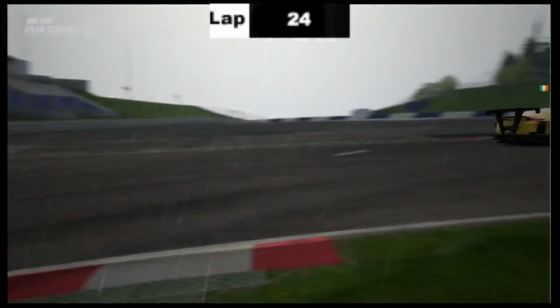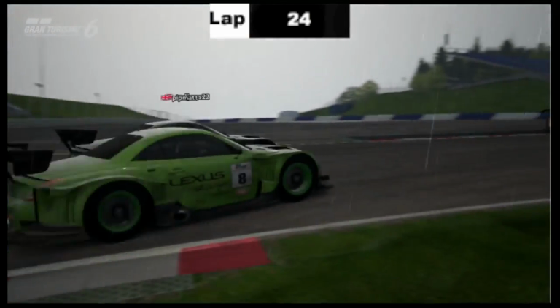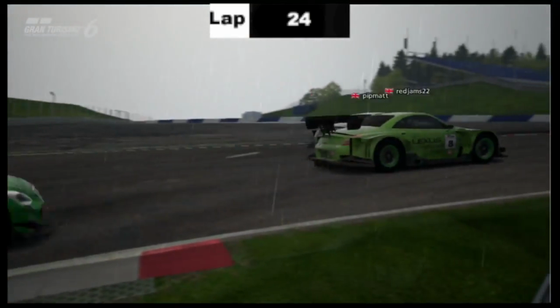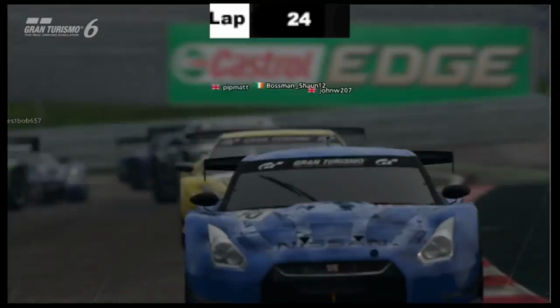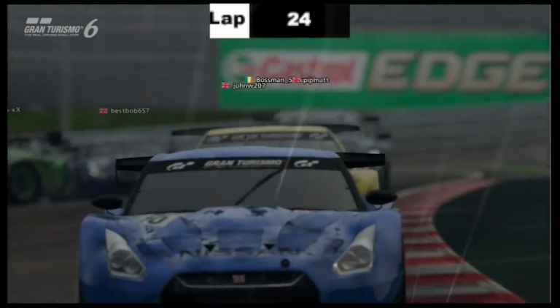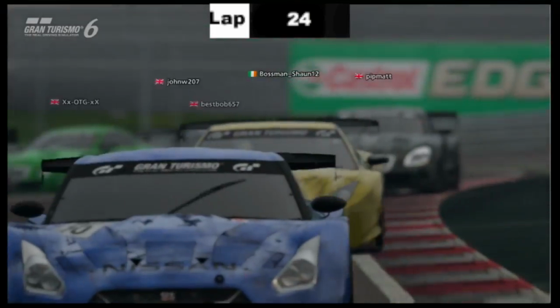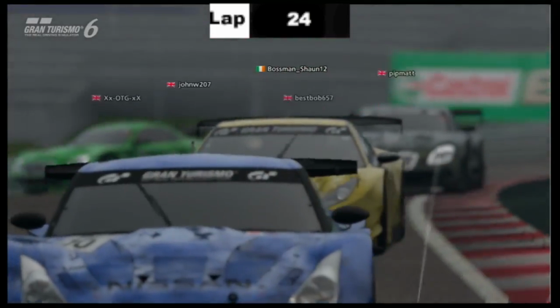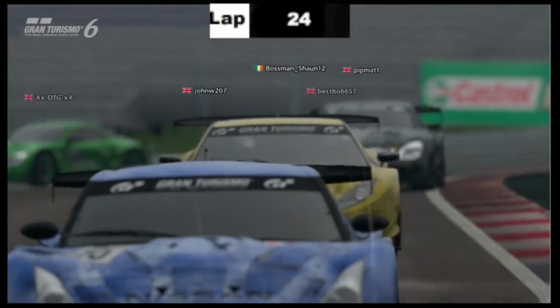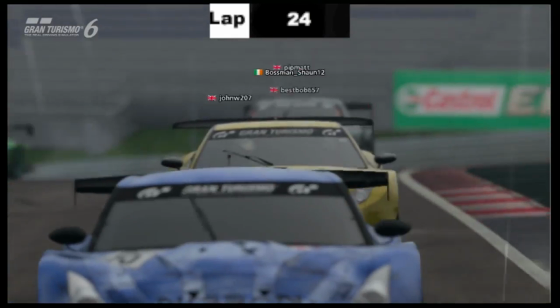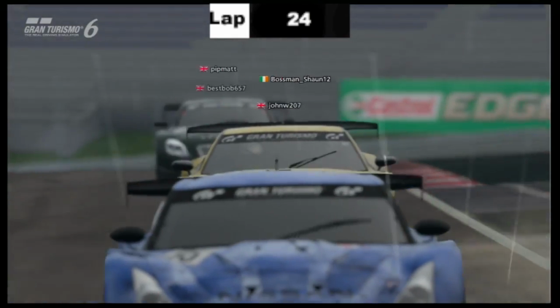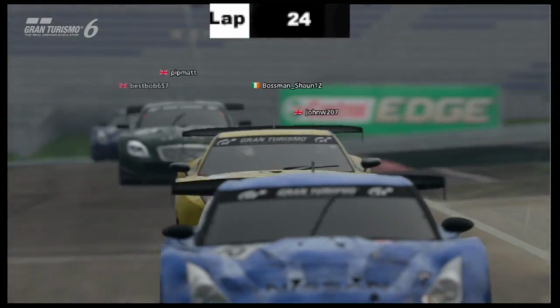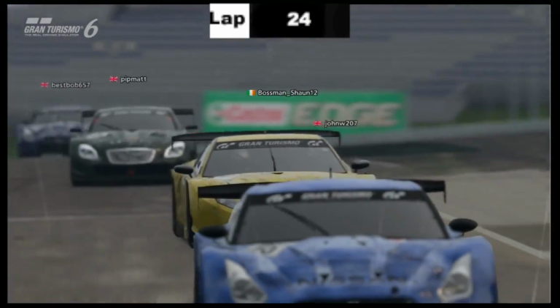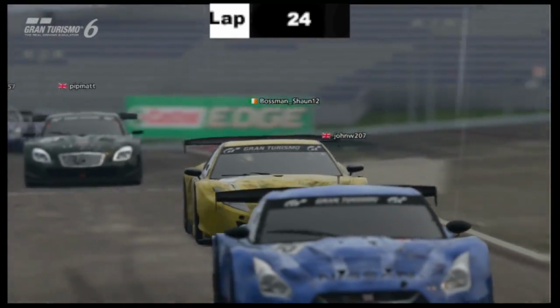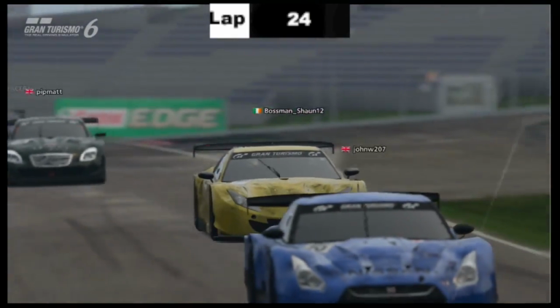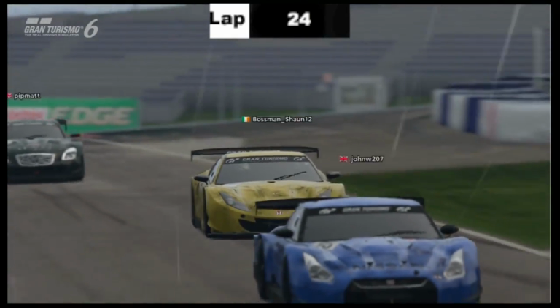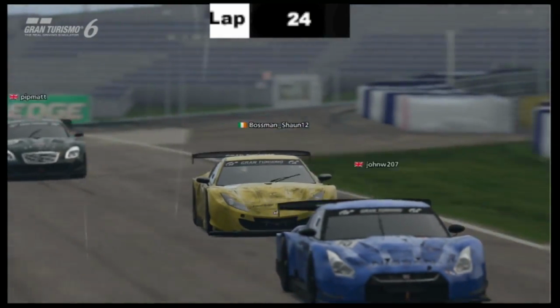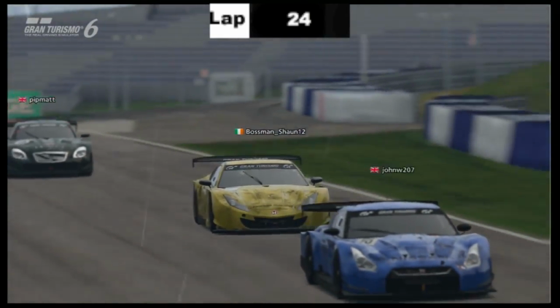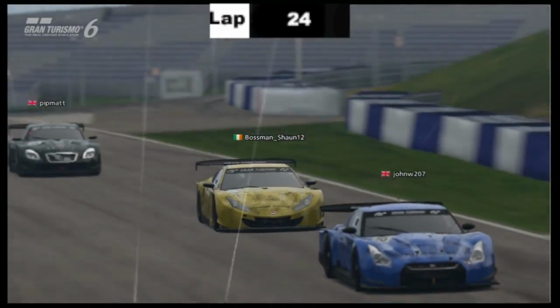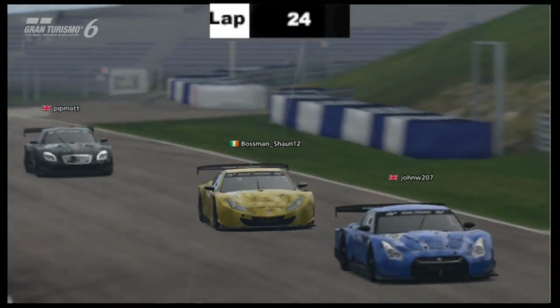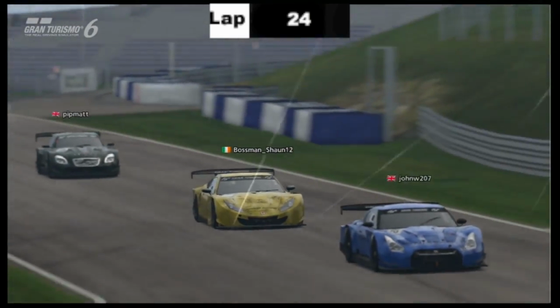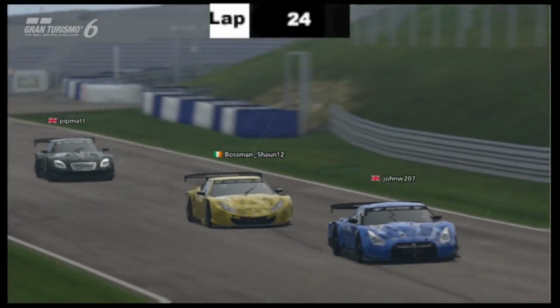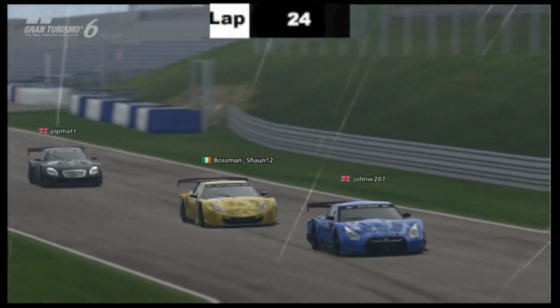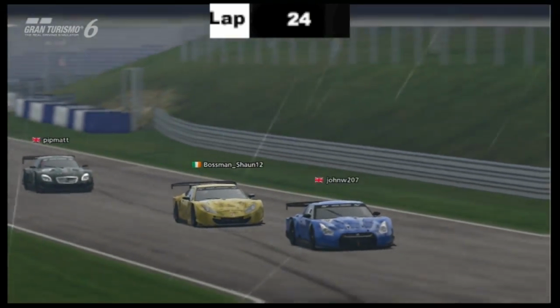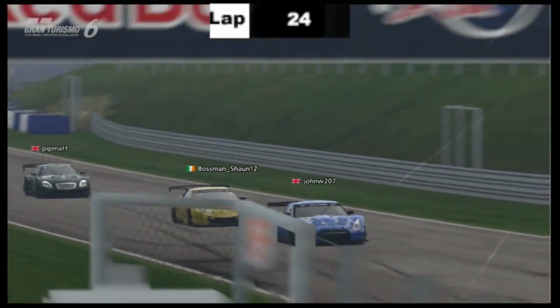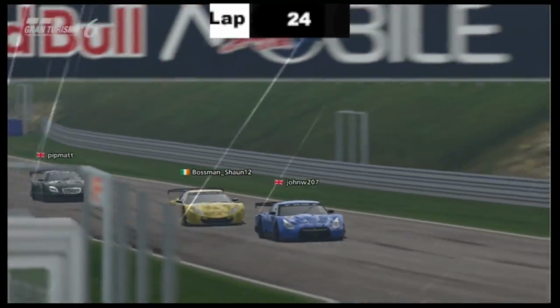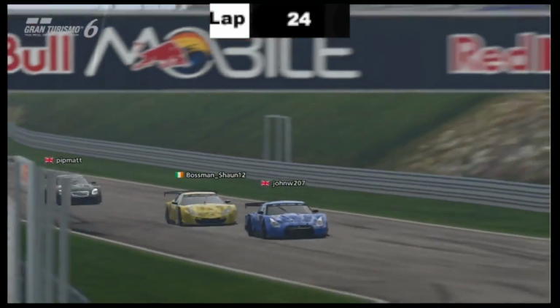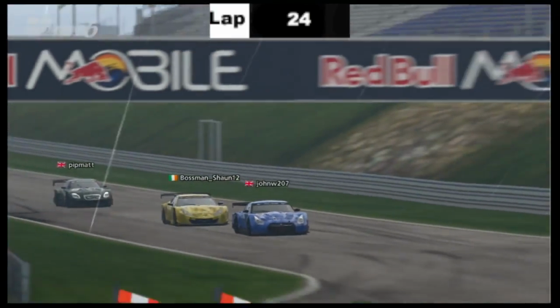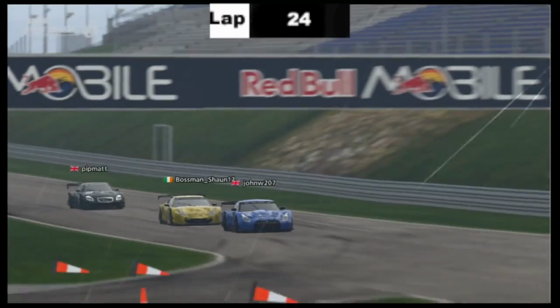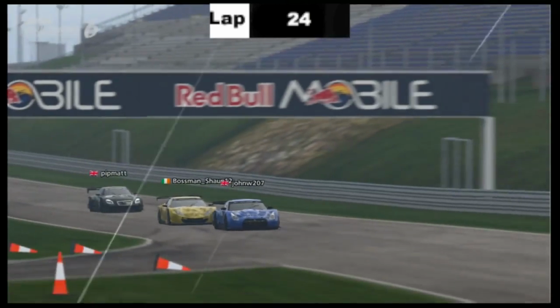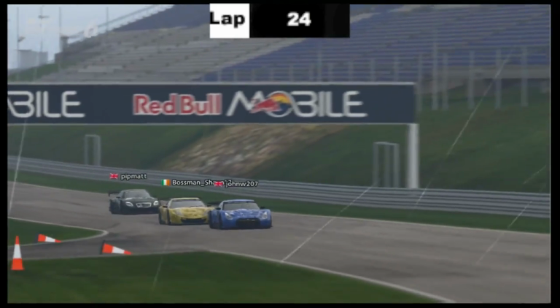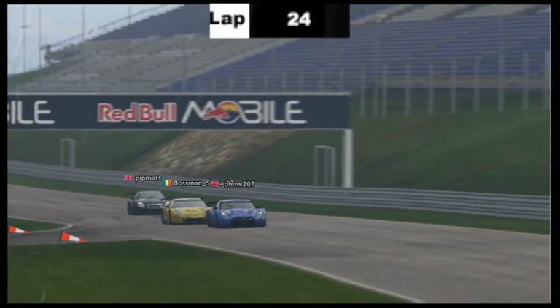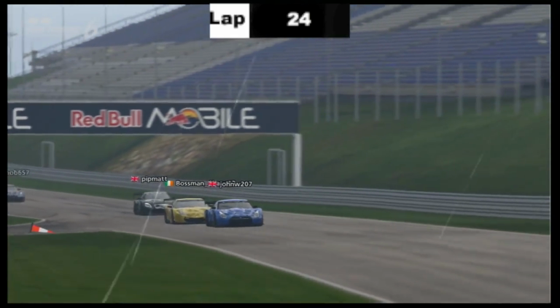It always seems to be Willows and Grant in these races with Orange just behind. Whether he was in a better car, he could exceed a lot more. We'll have to find out.